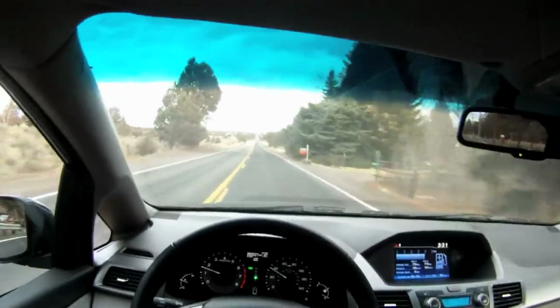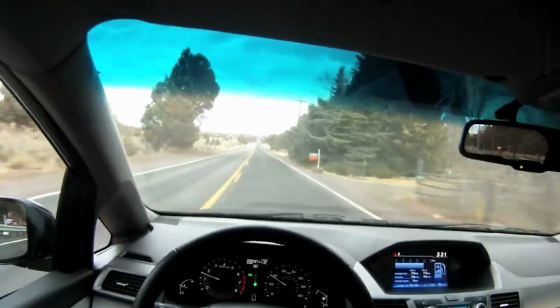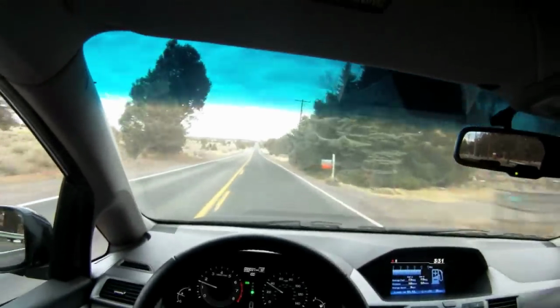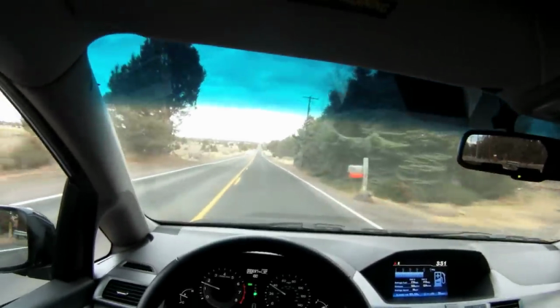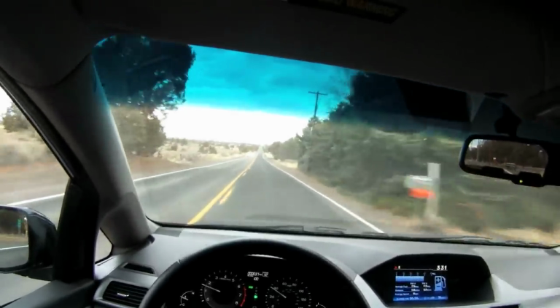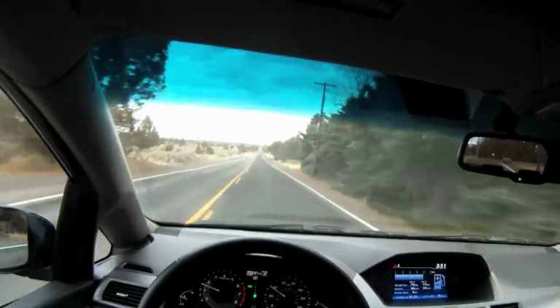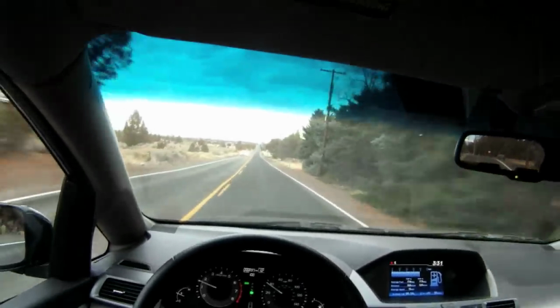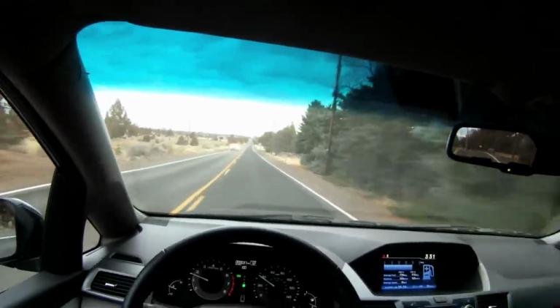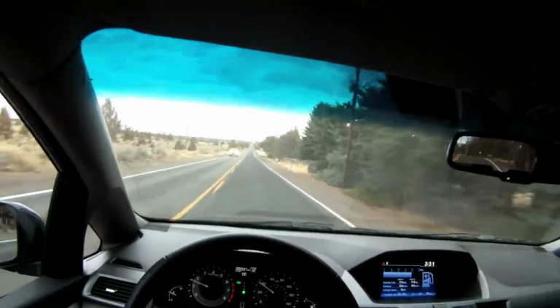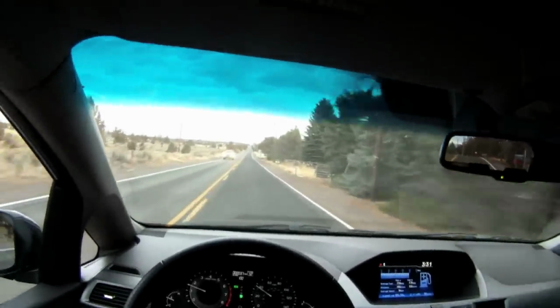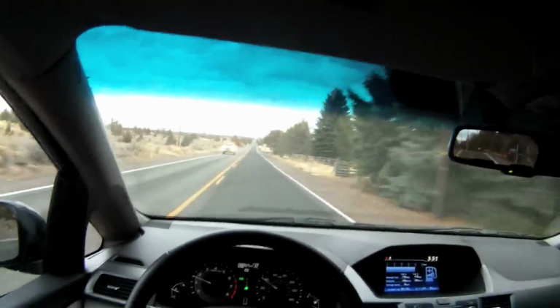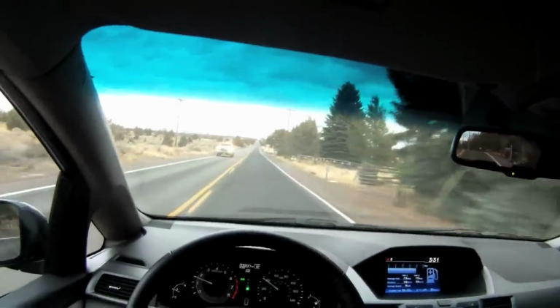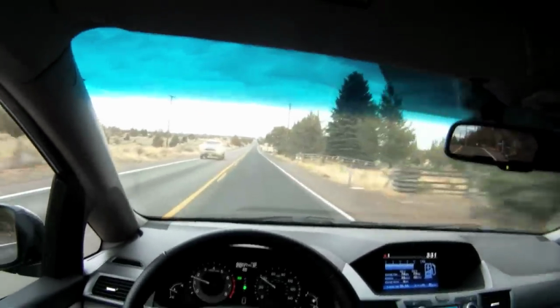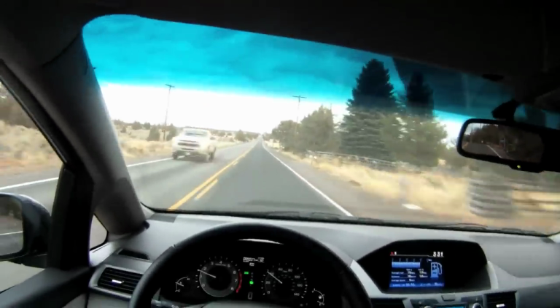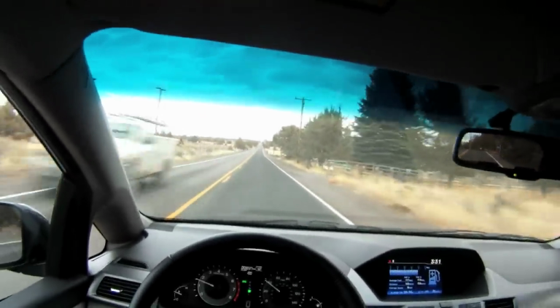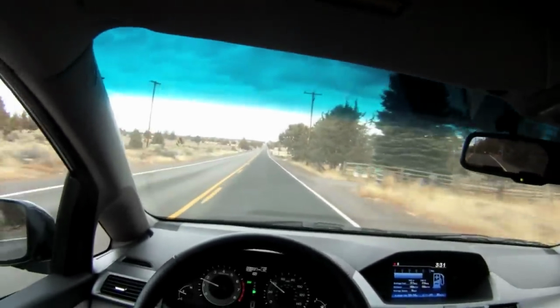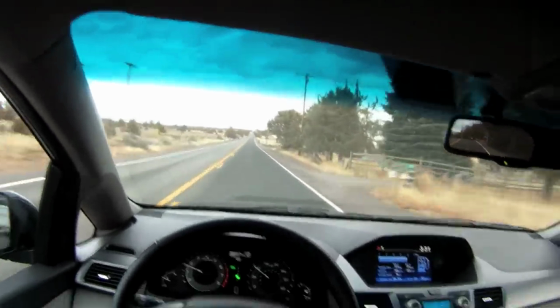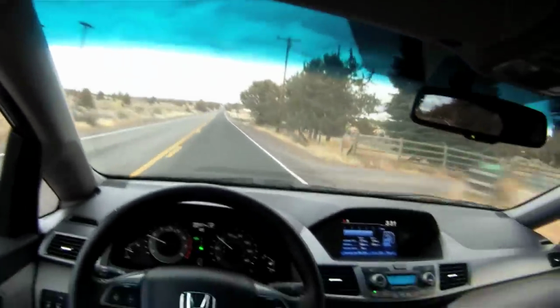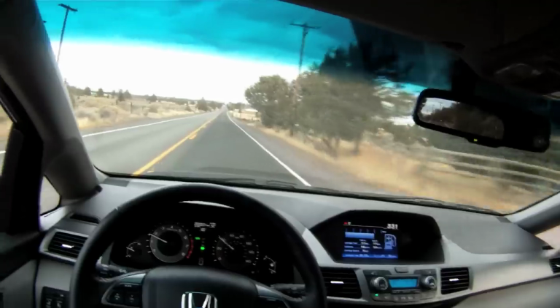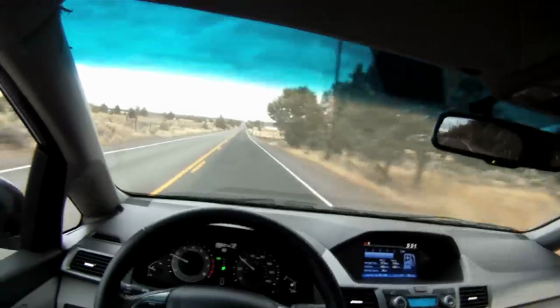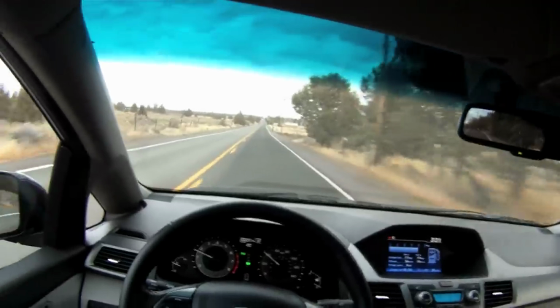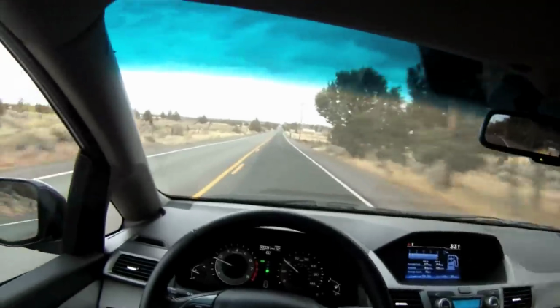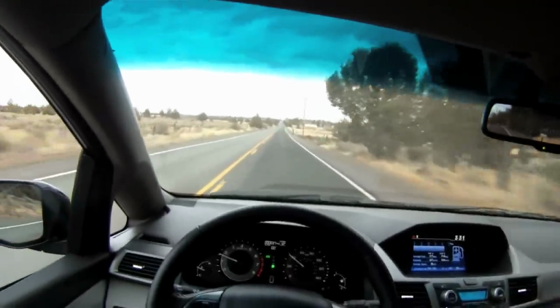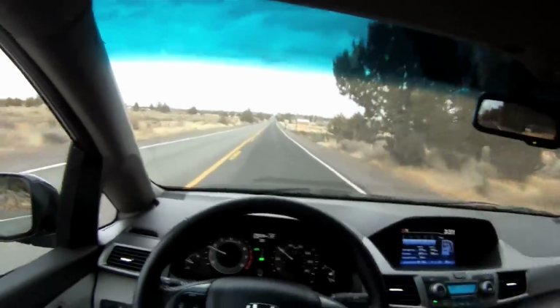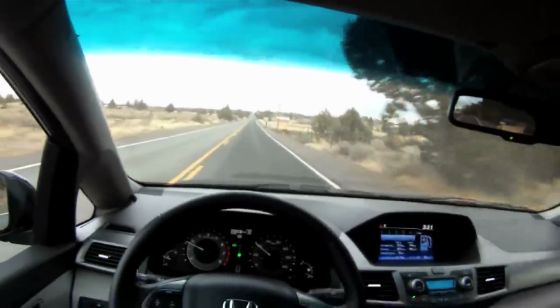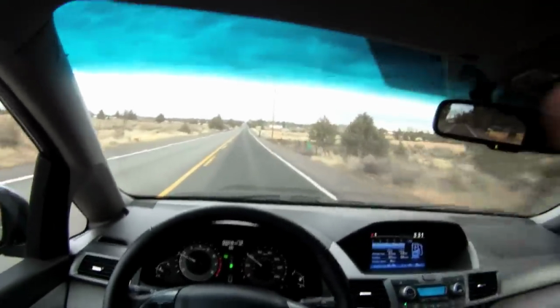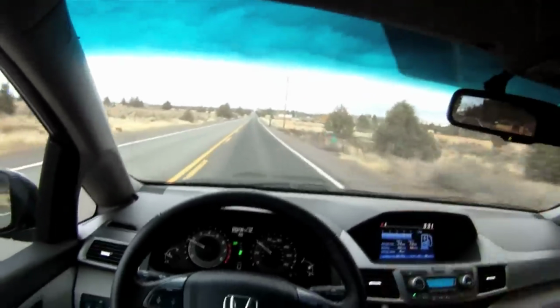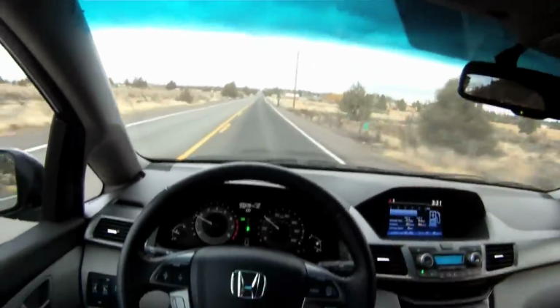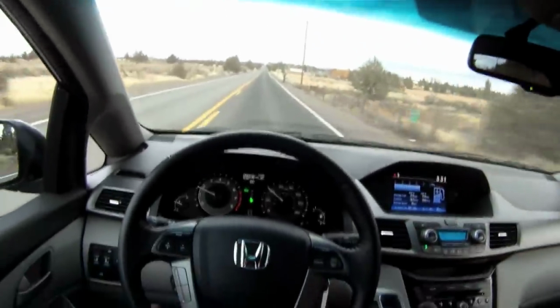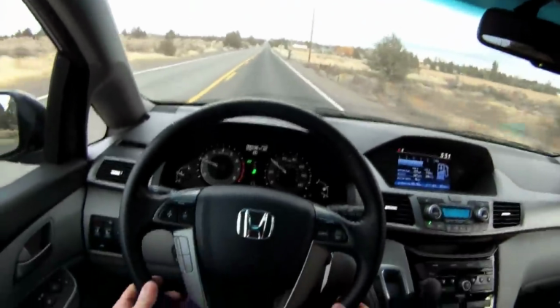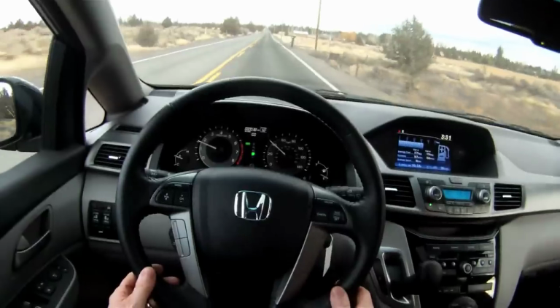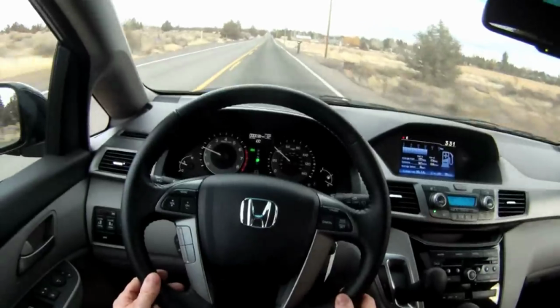The leather seats — the front seats are heated as well, which is a great comfort feature. The ladies especially like the heated seats.